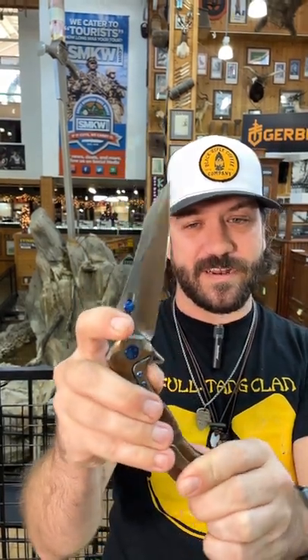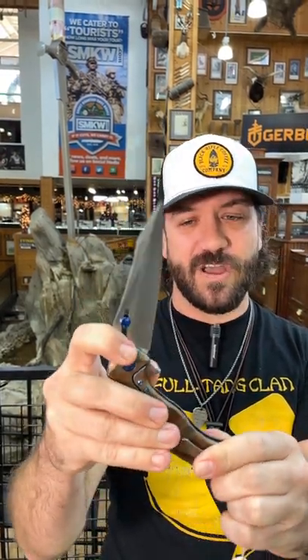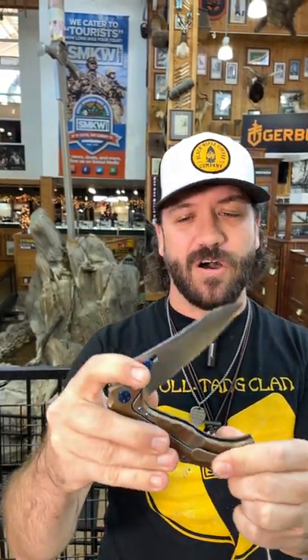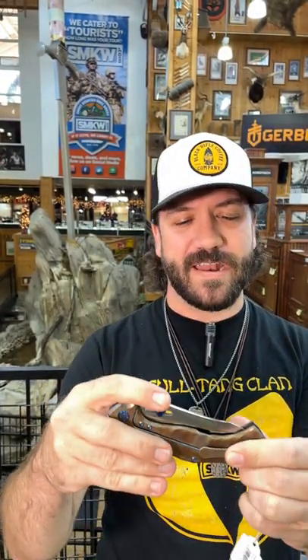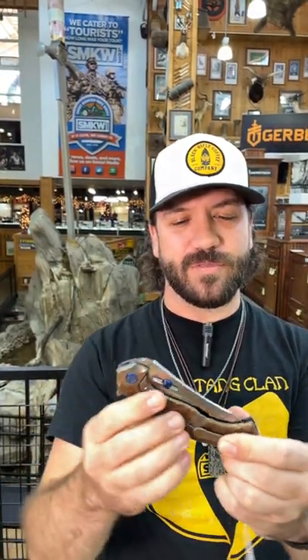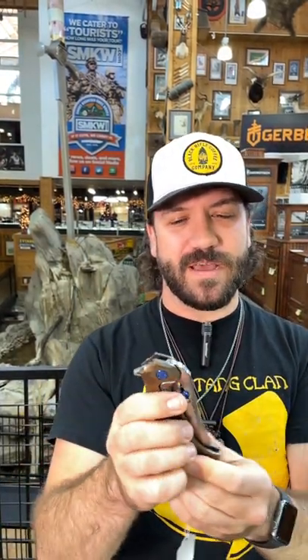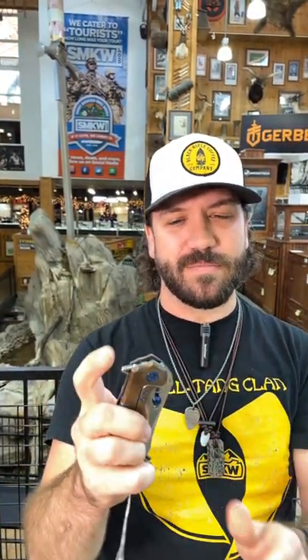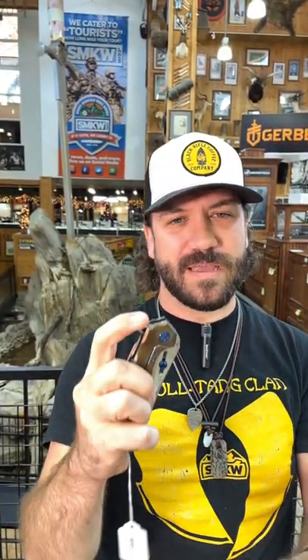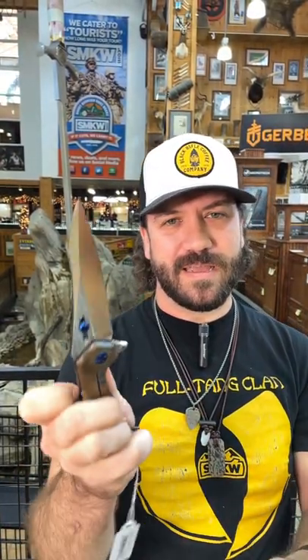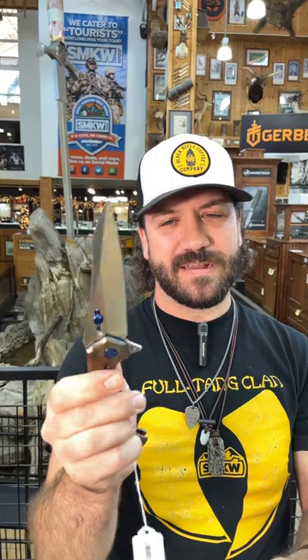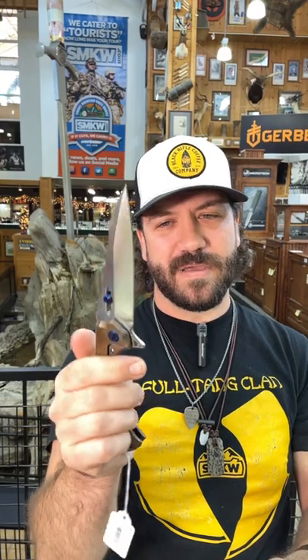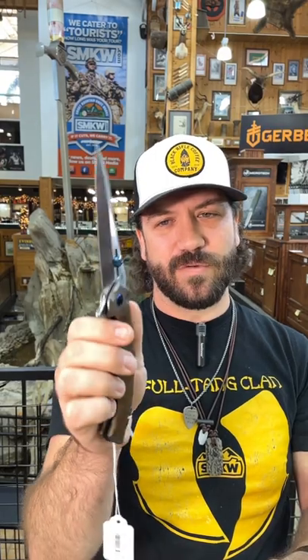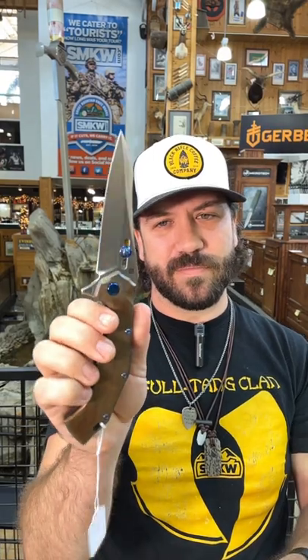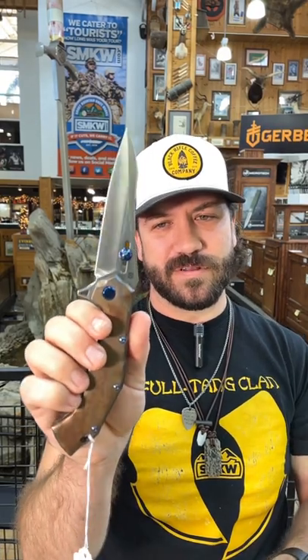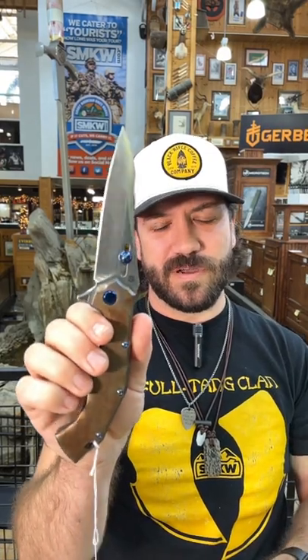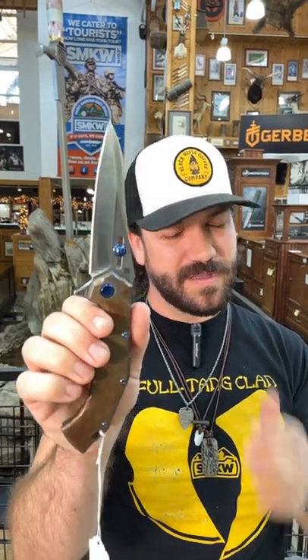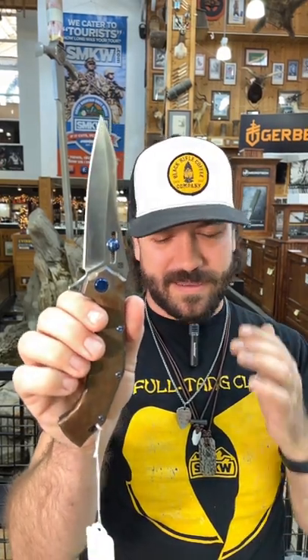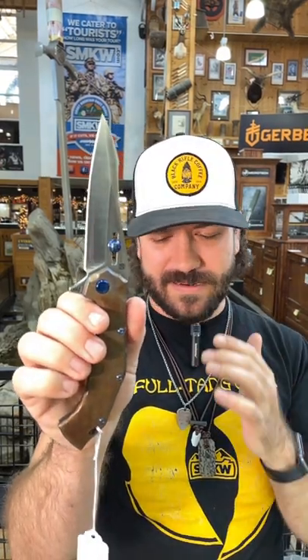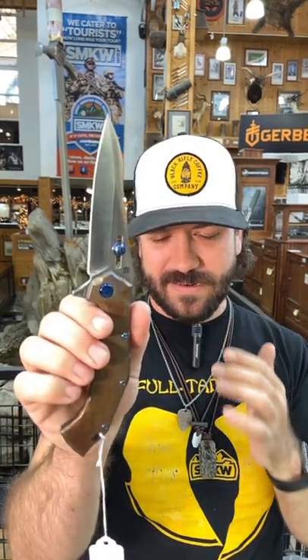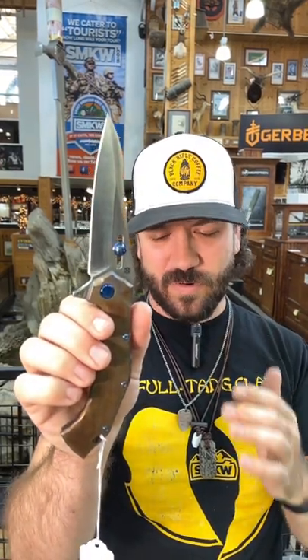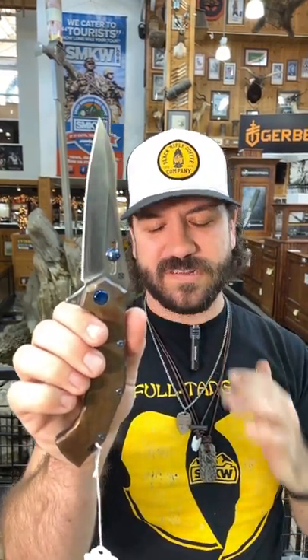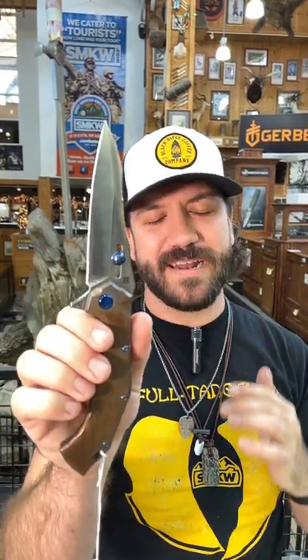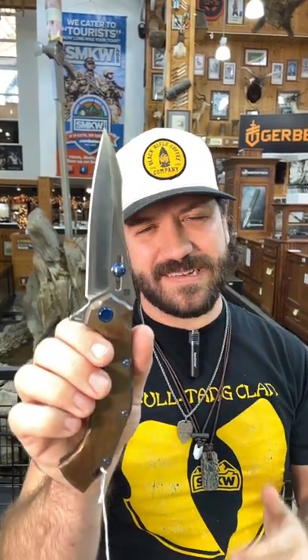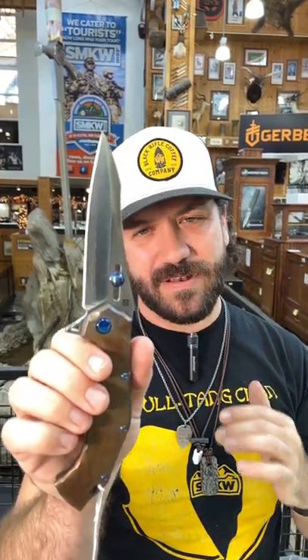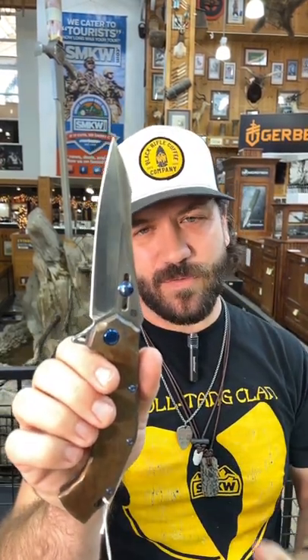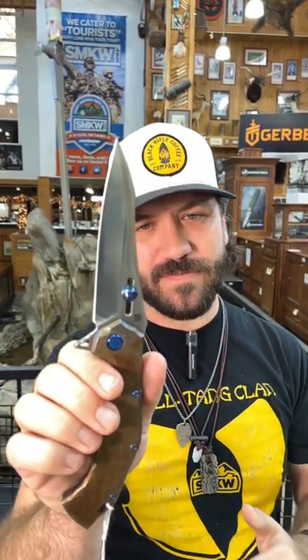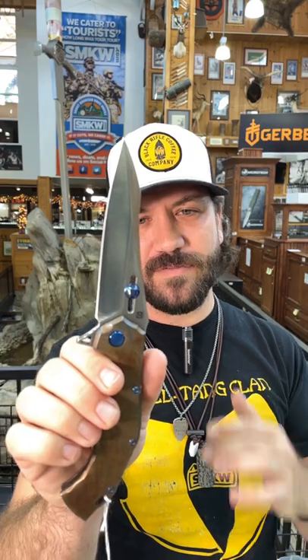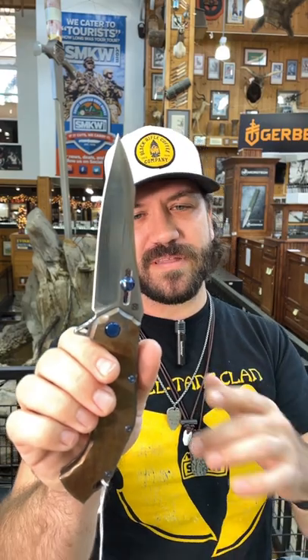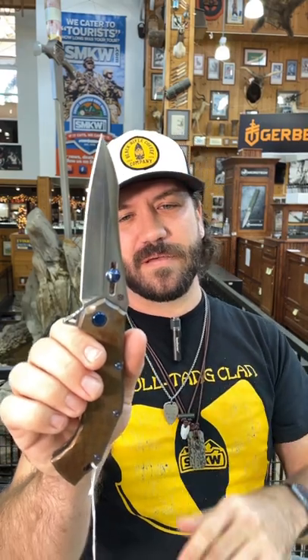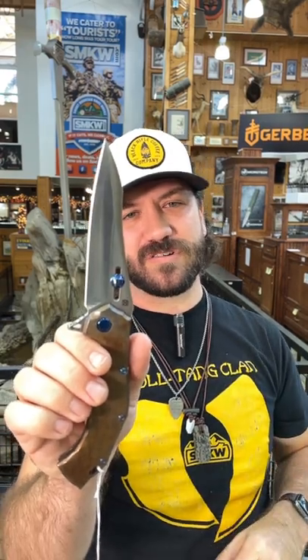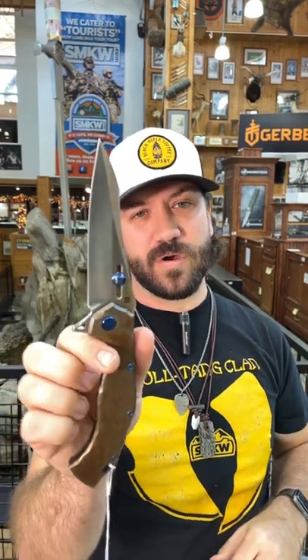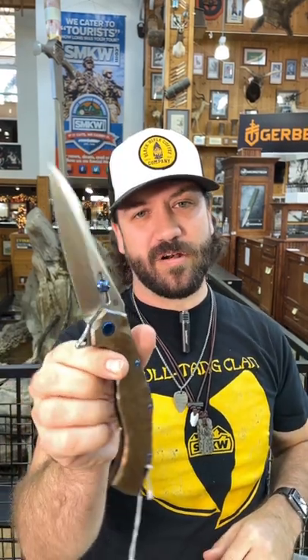satin finish on that M390 blade. It is a manual flipper as well, and these things are gorgeous — coming in at $745. You can pick these up in our store and on our website.